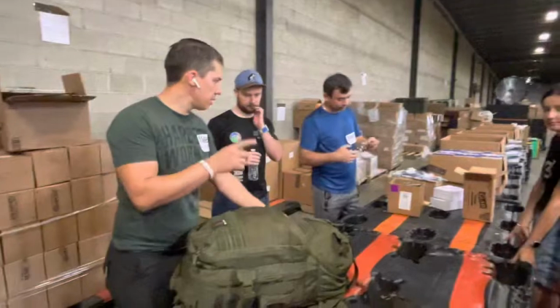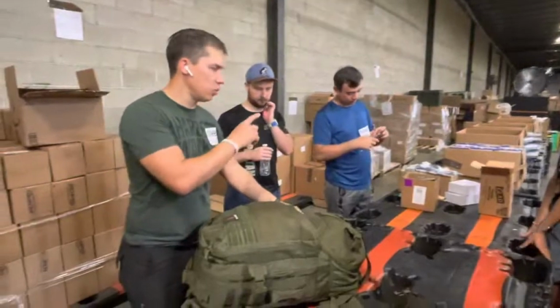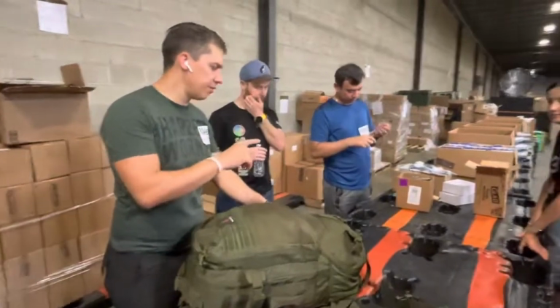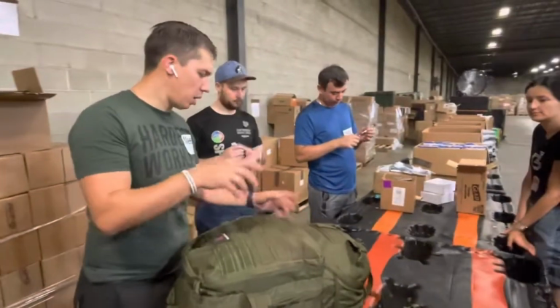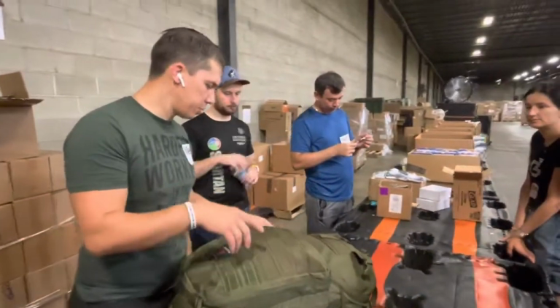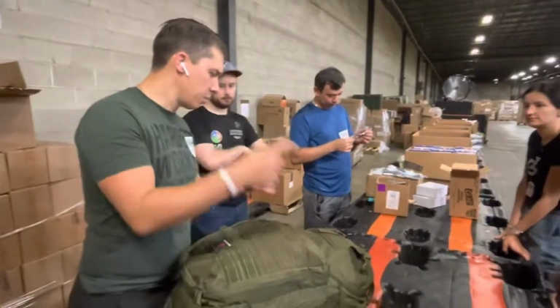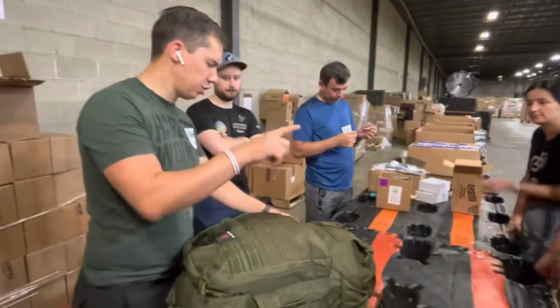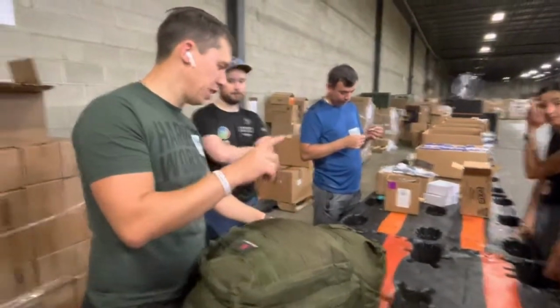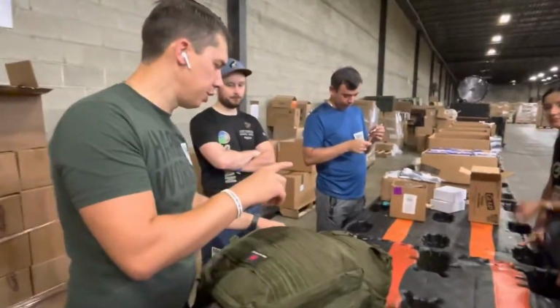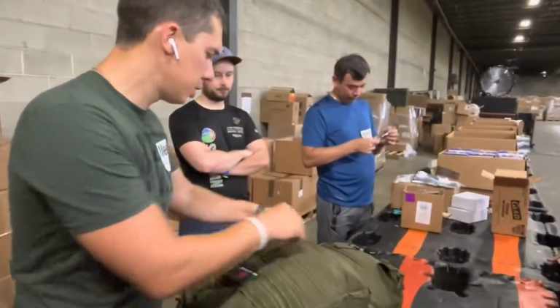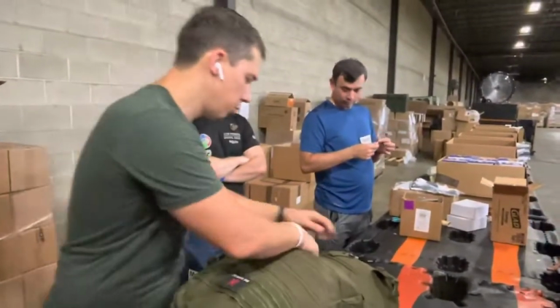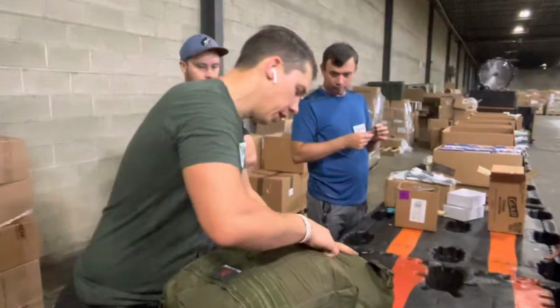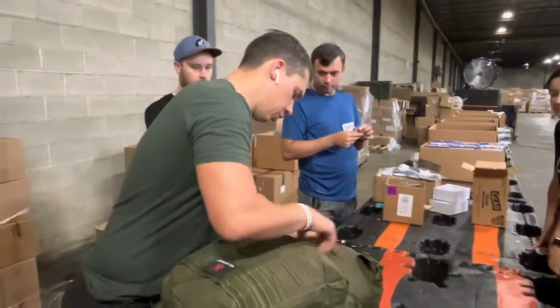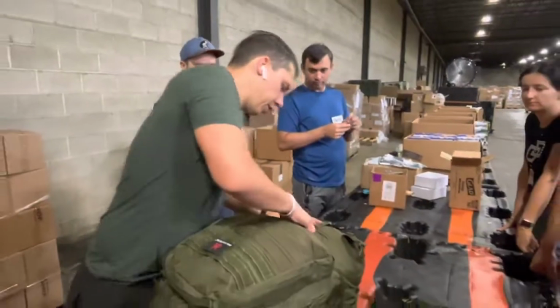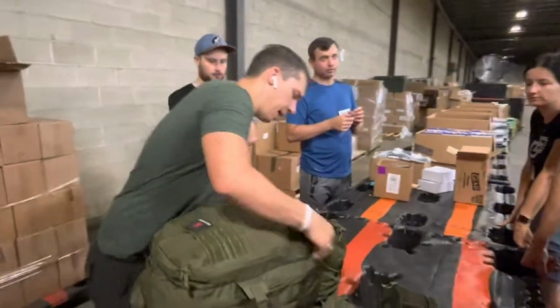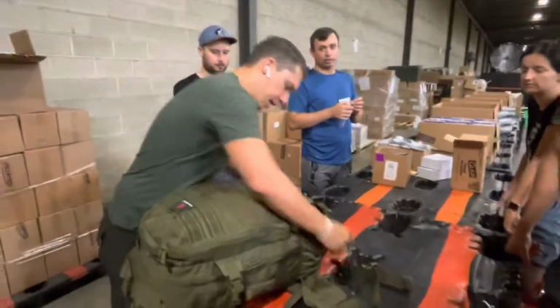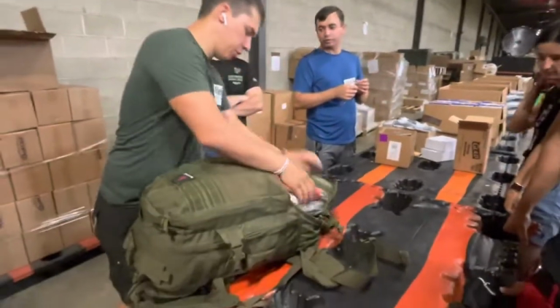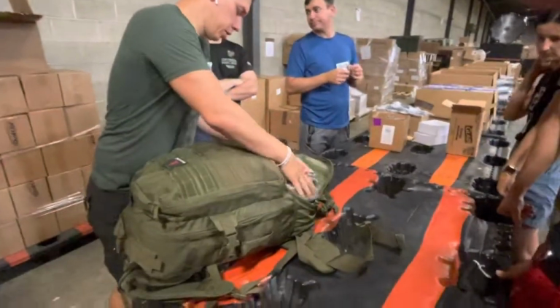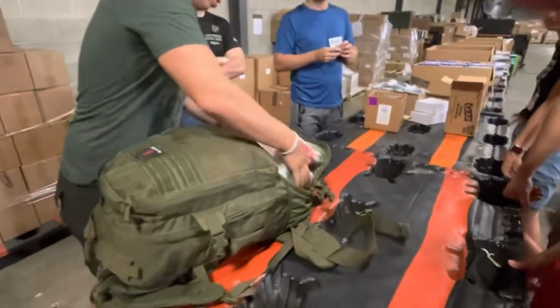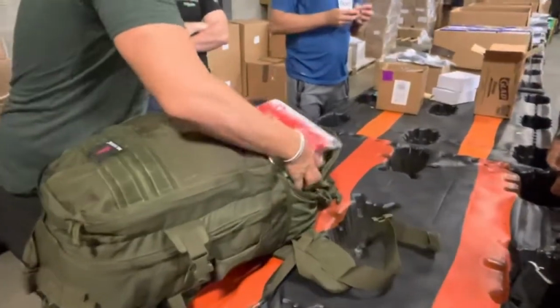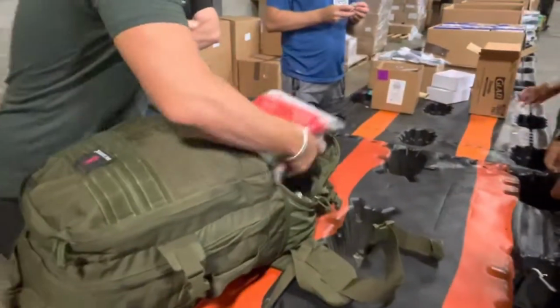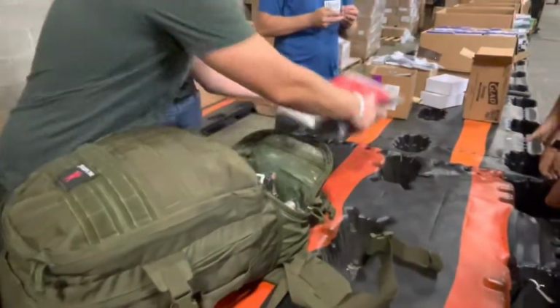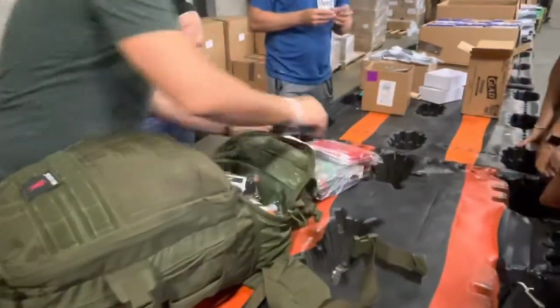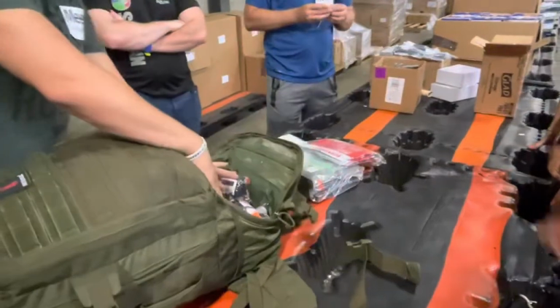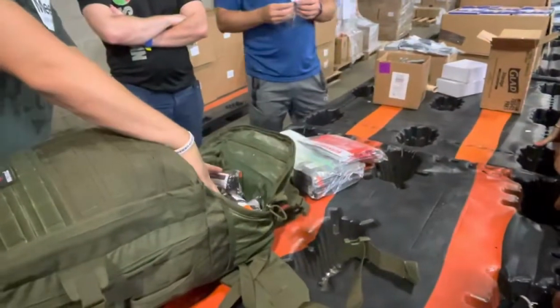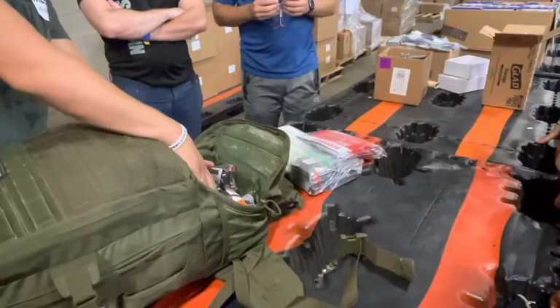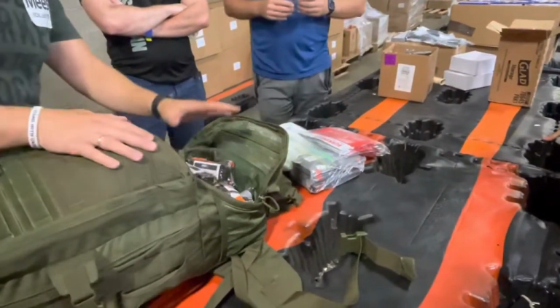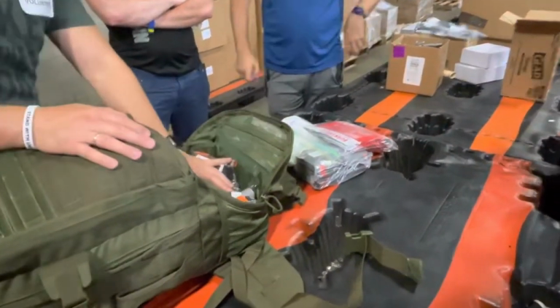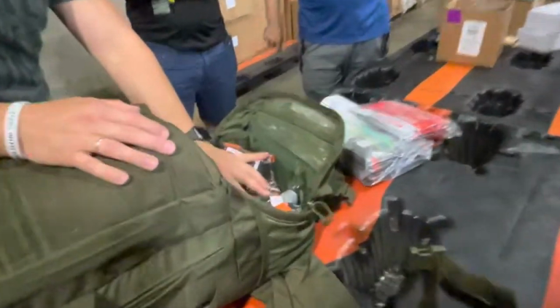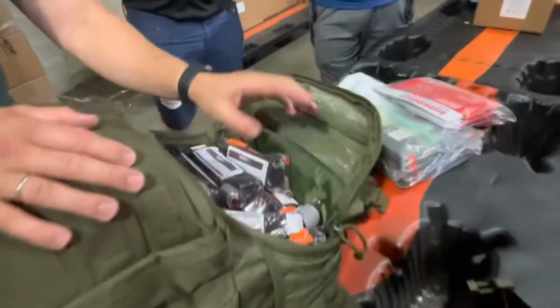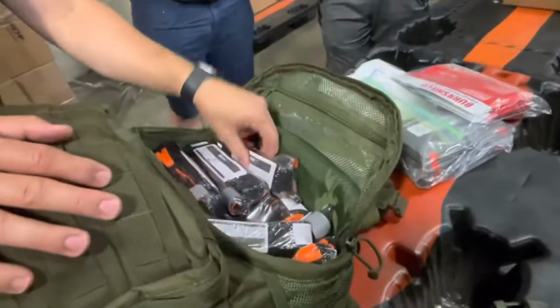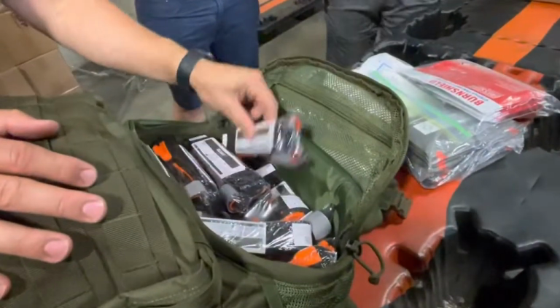We sent video of how I was packing, but we changed a few things with Yulia. So here in this big package we put 20 soft tourniquets.